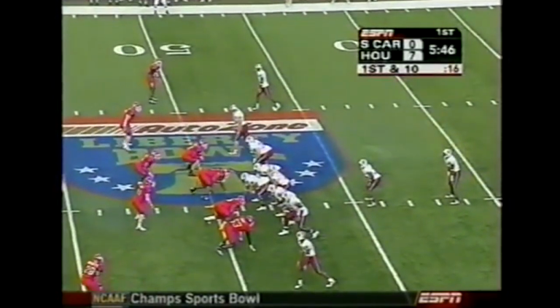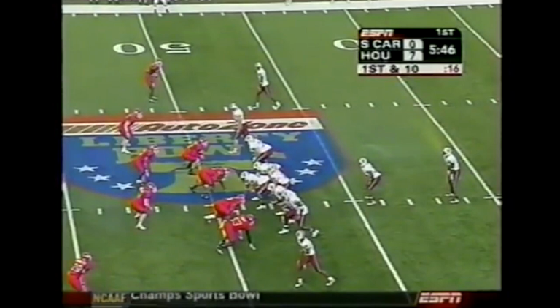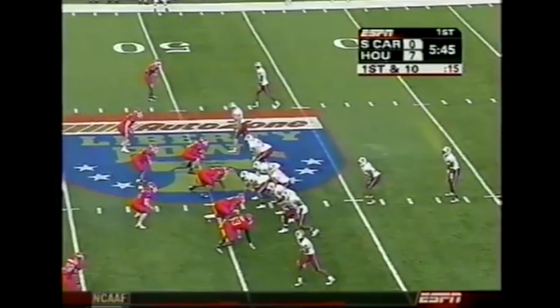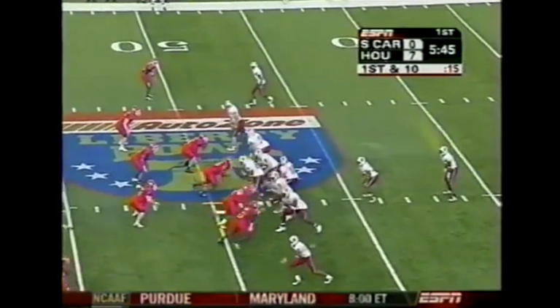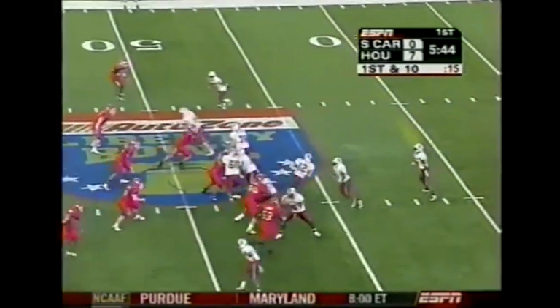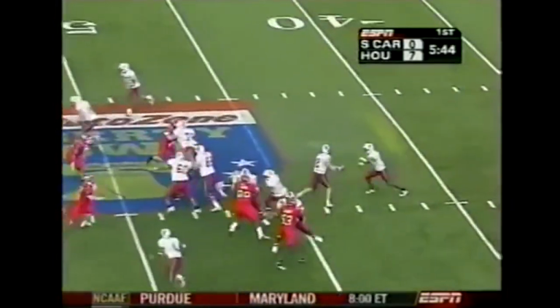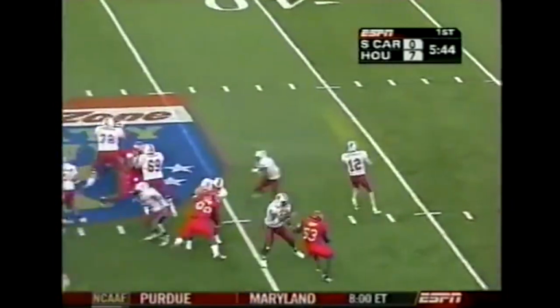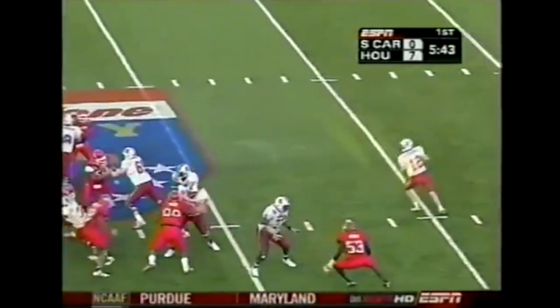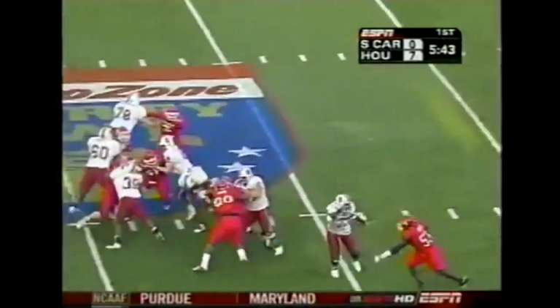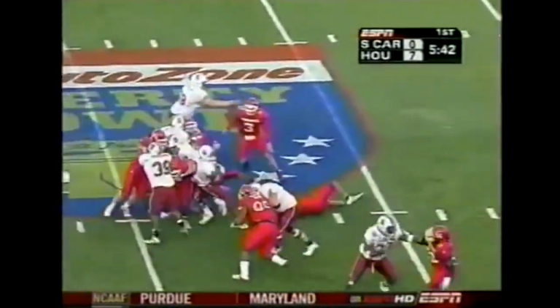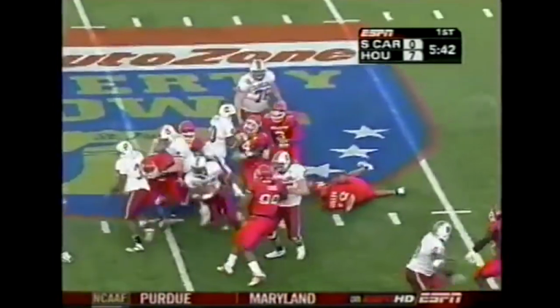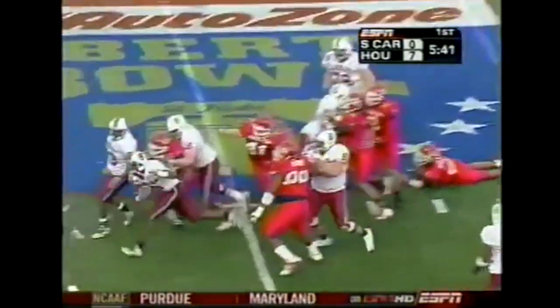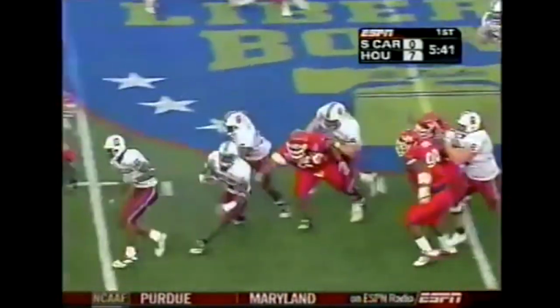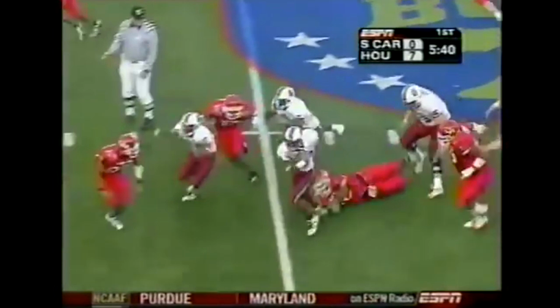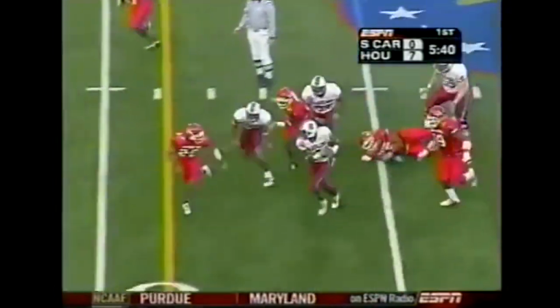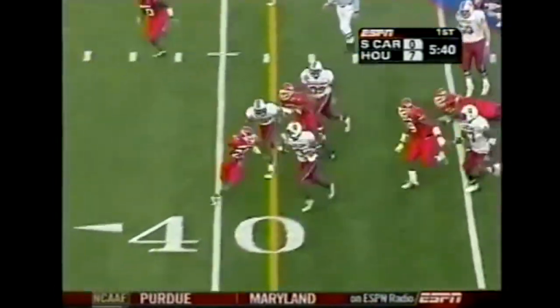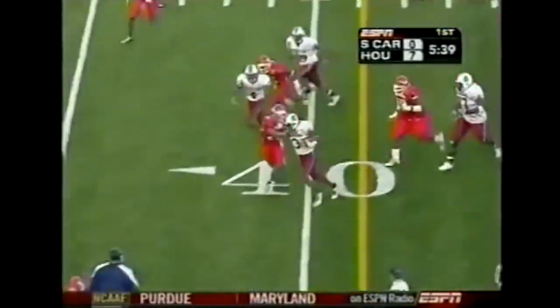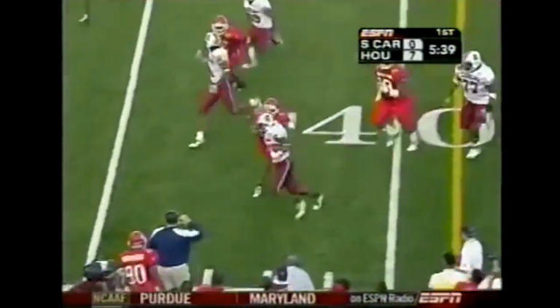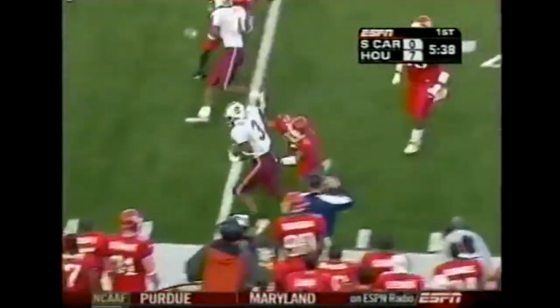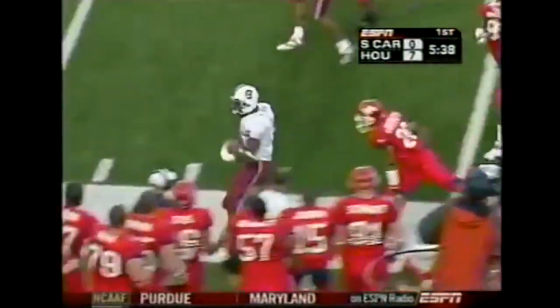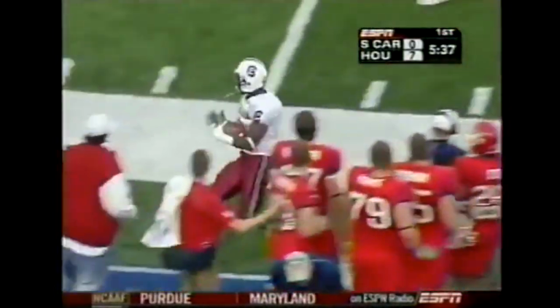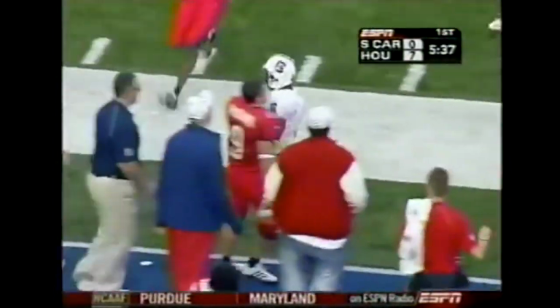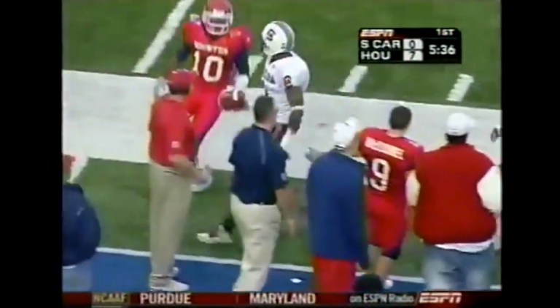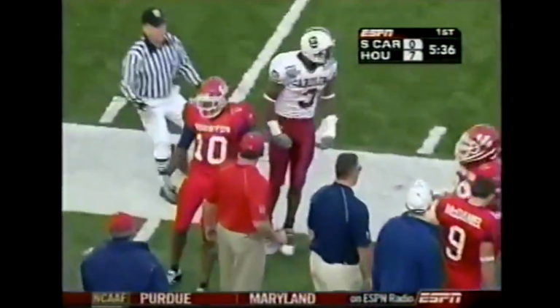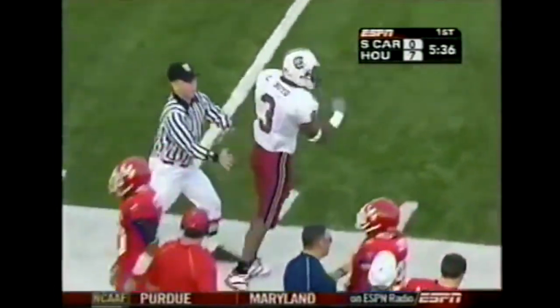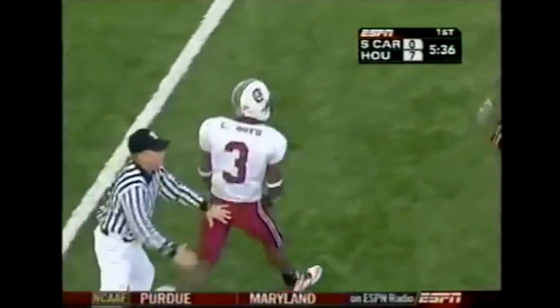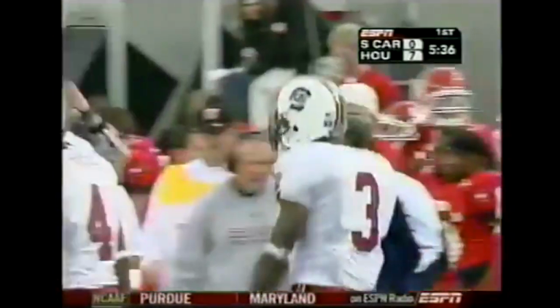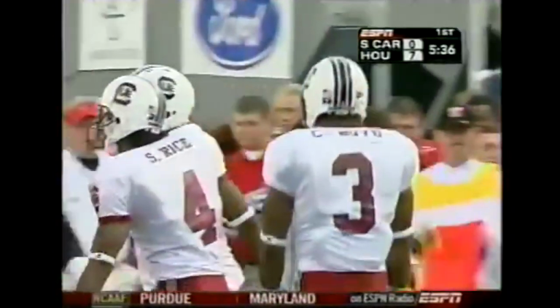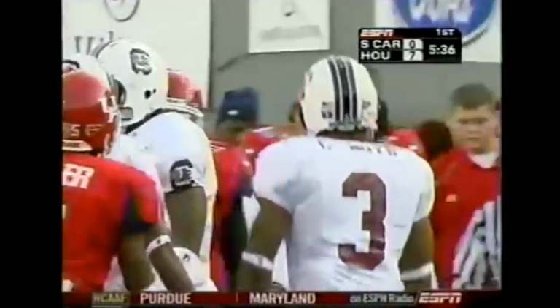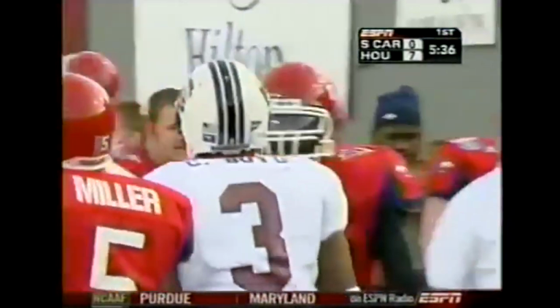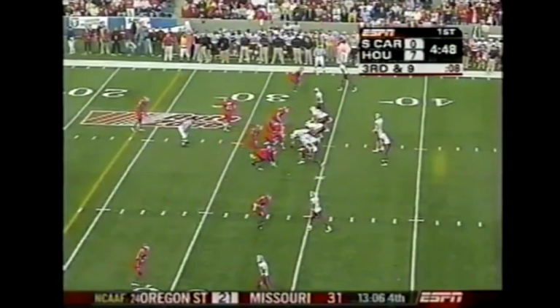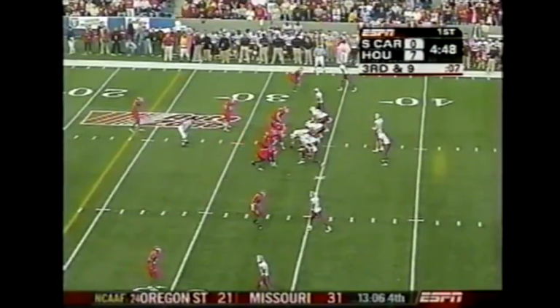The Gamecocks have the football back with great field position just shy of midfield. To the ground, staying on his feet and getting to the outside. Here's Corey Boyd with a first down, took the initial contact and picked up the yards.